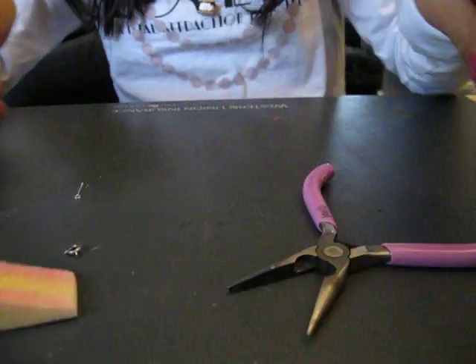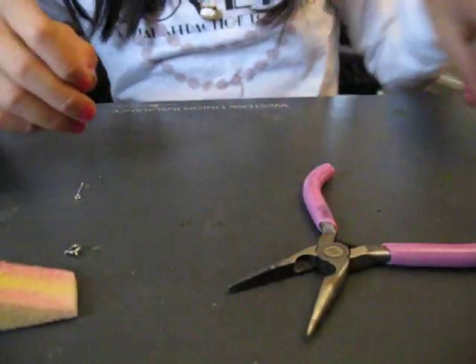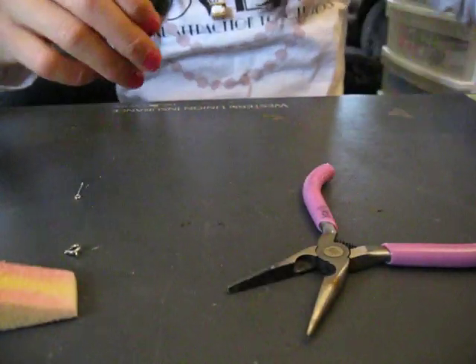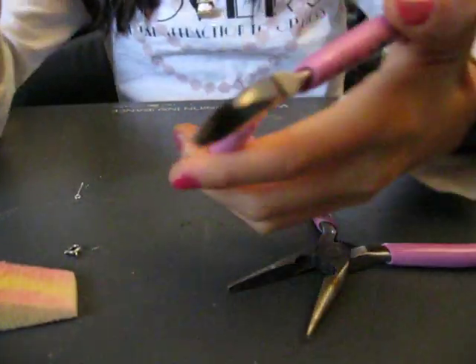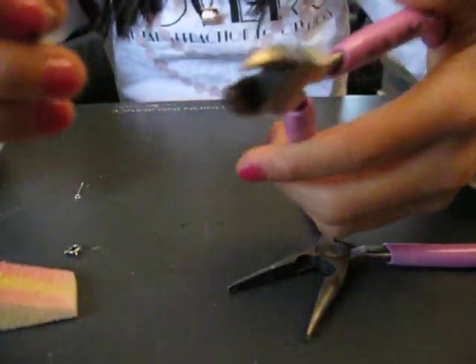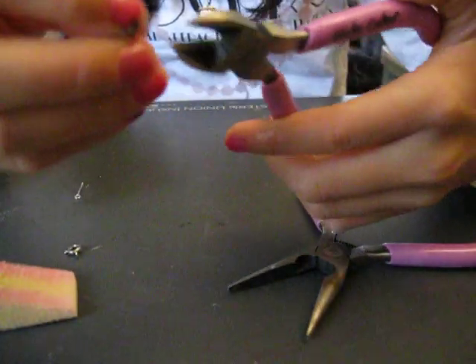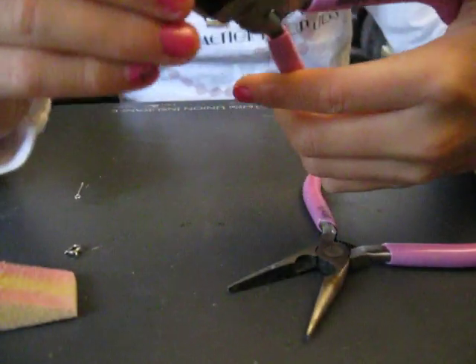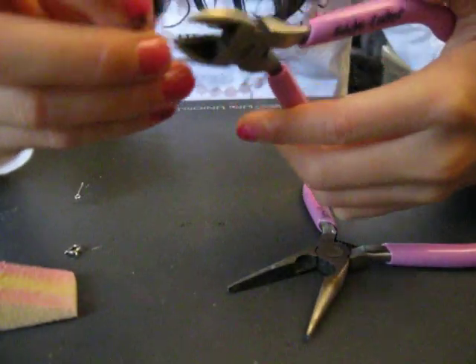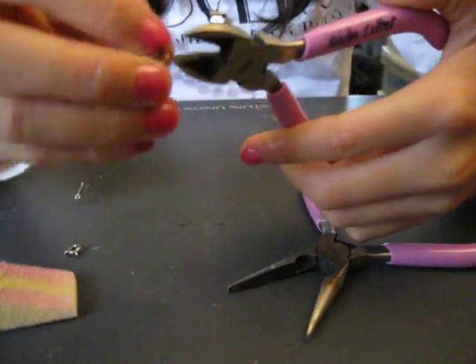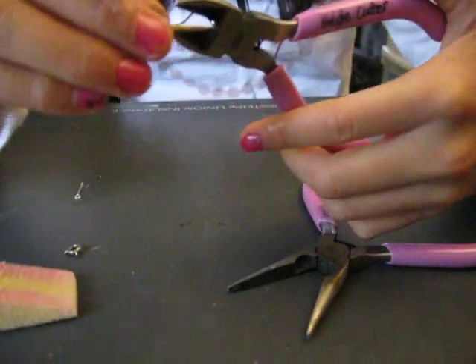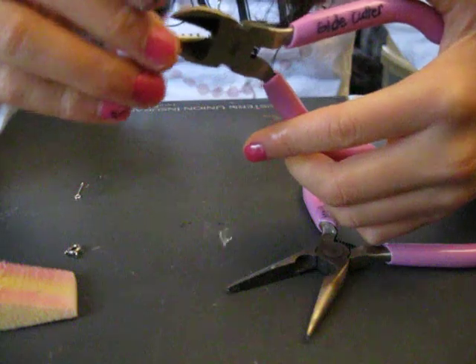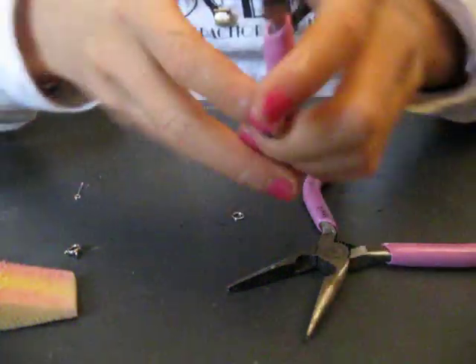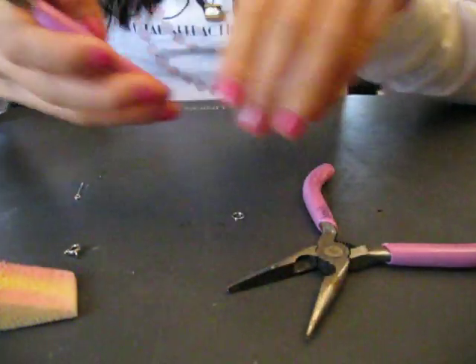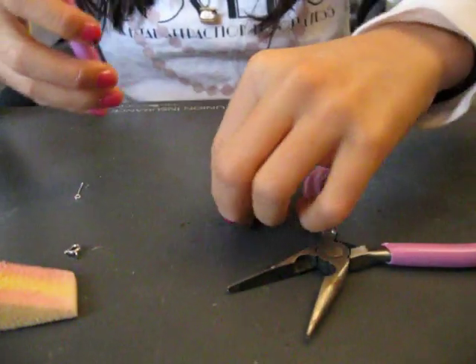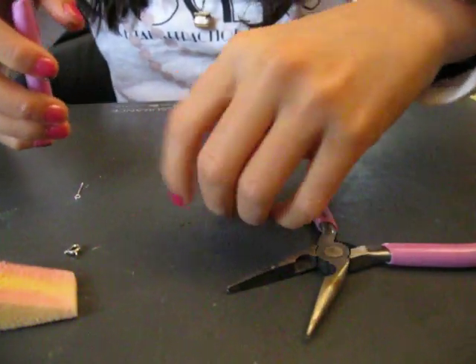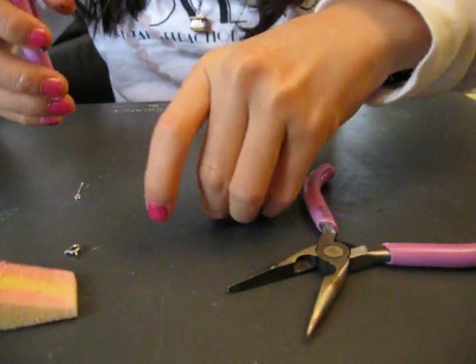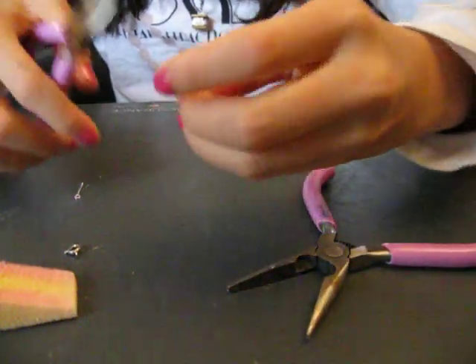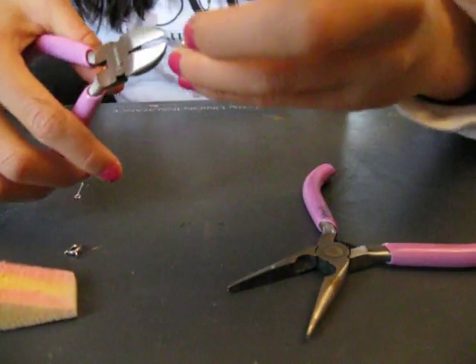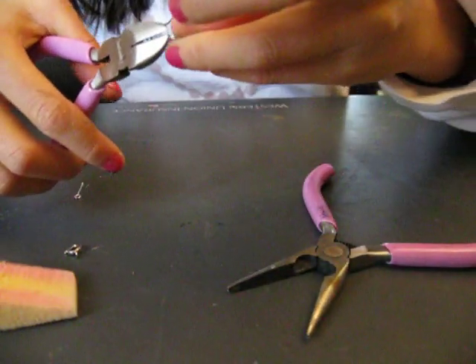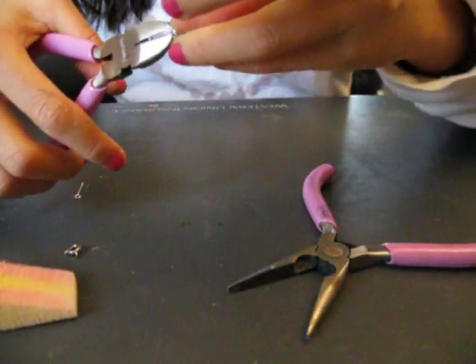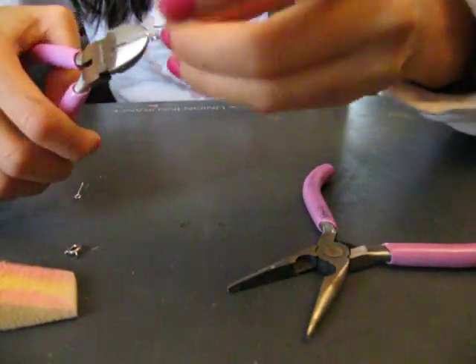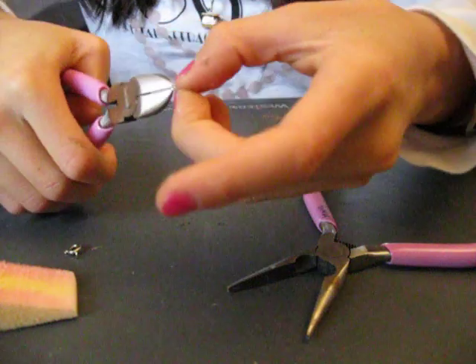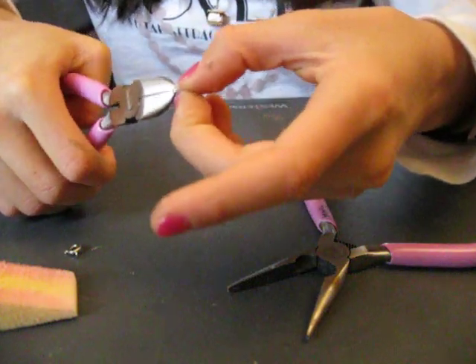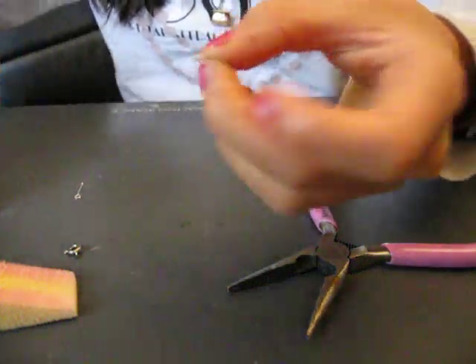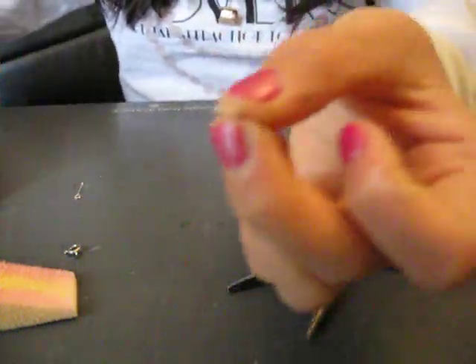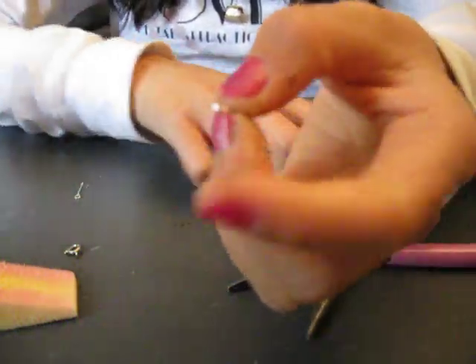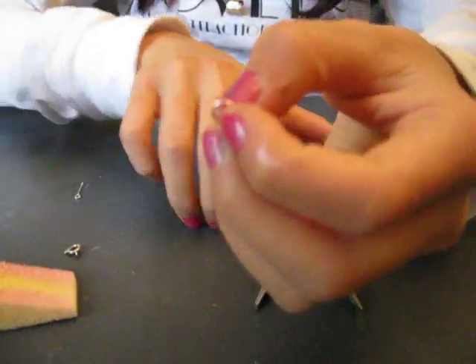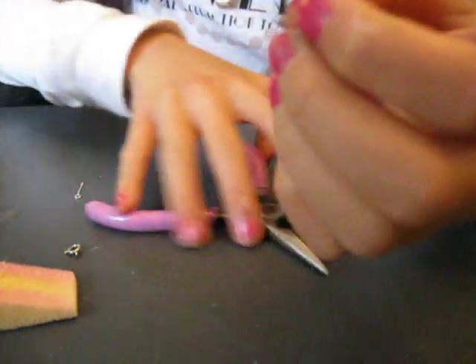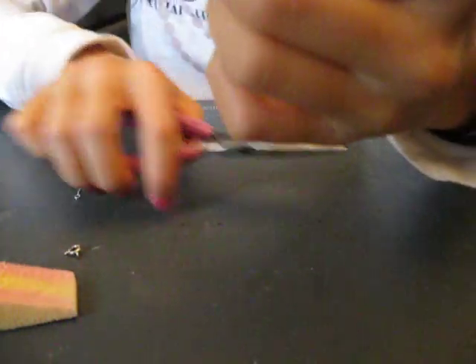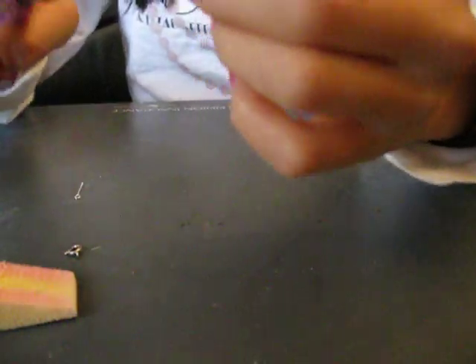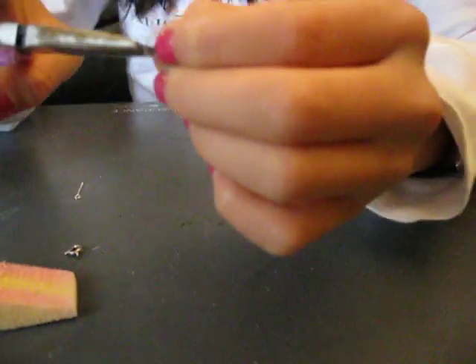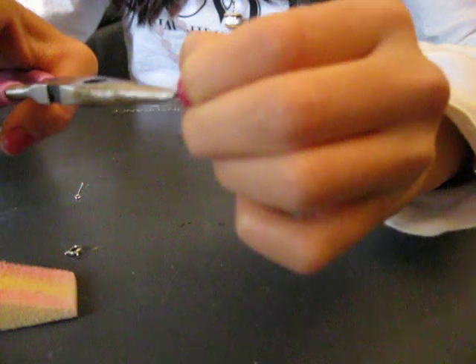Then you're going to get your side cutters and you're going to cut your jump ring into two pieces — just cut it like that. Get your long nose pliers and separate it.